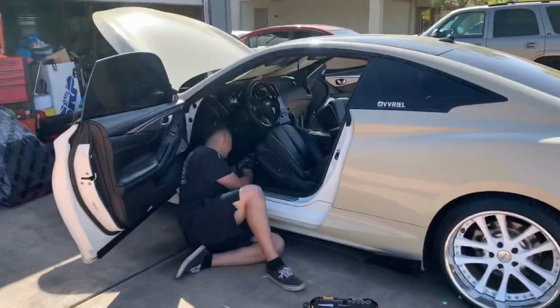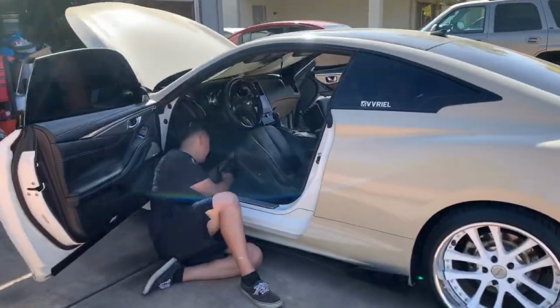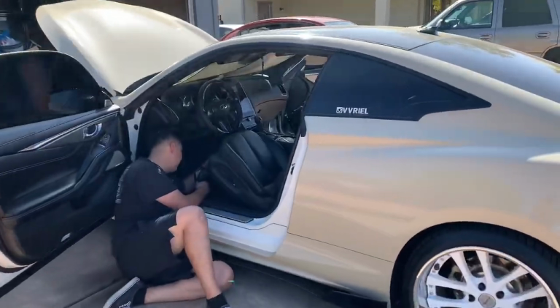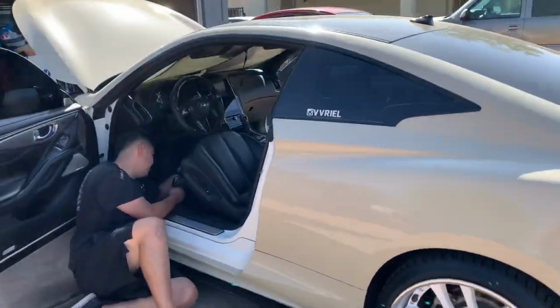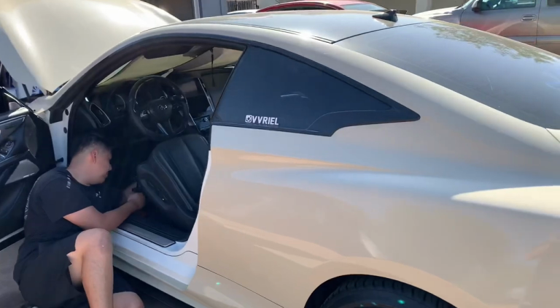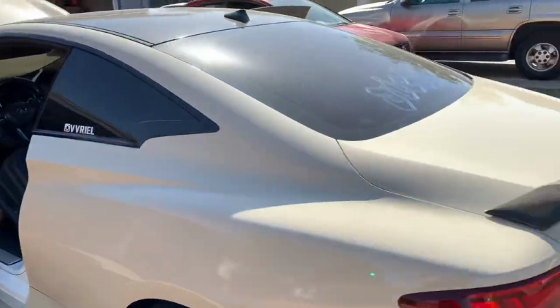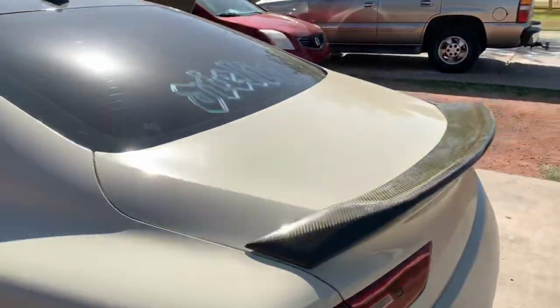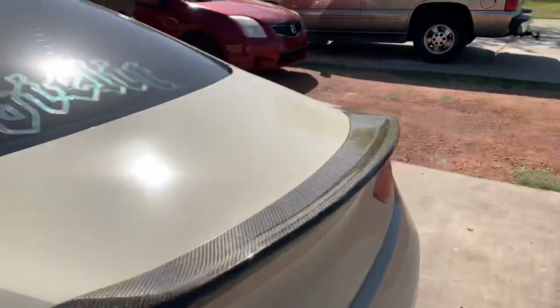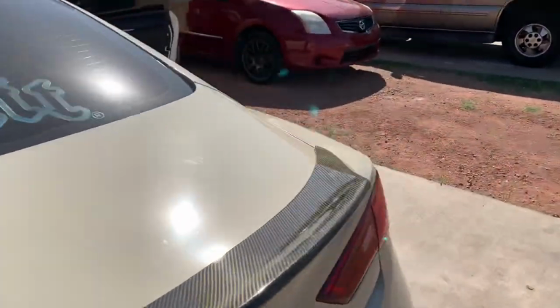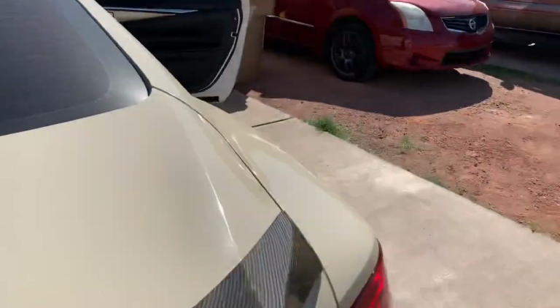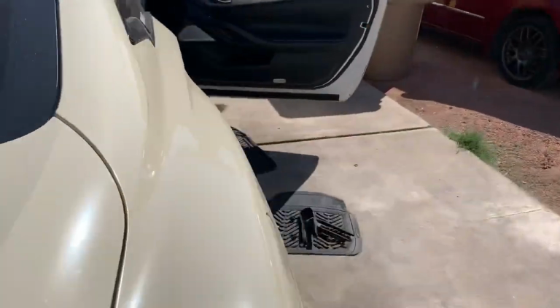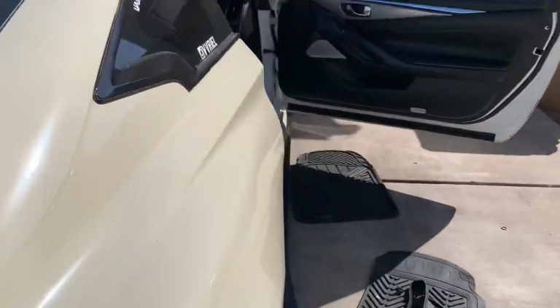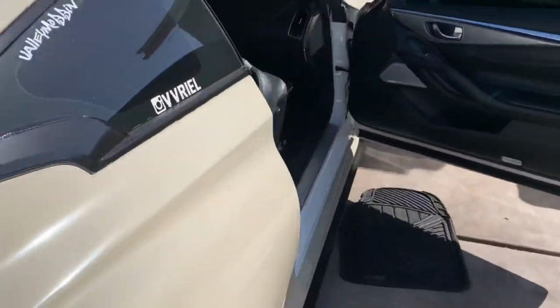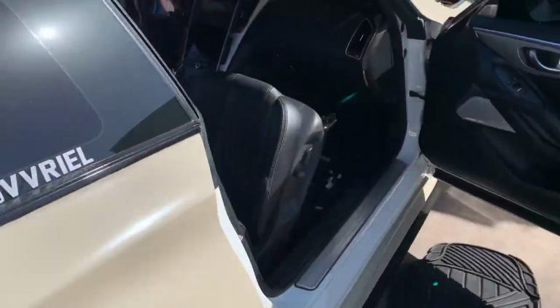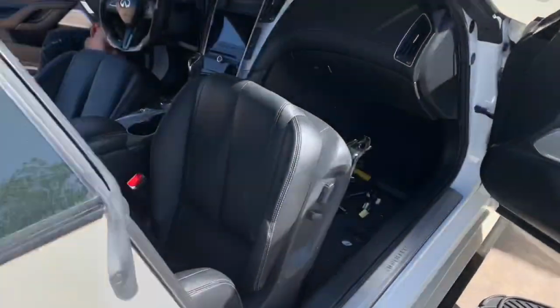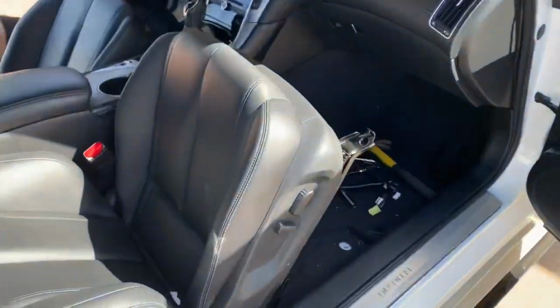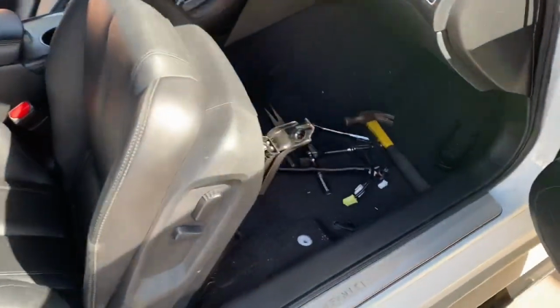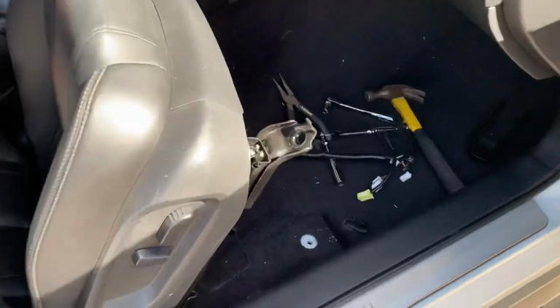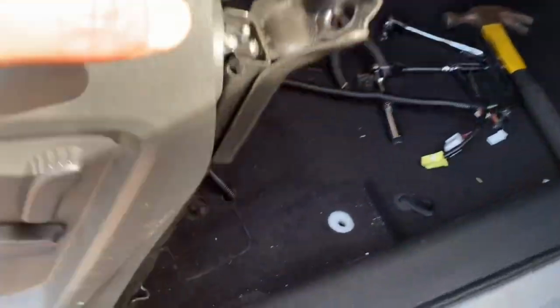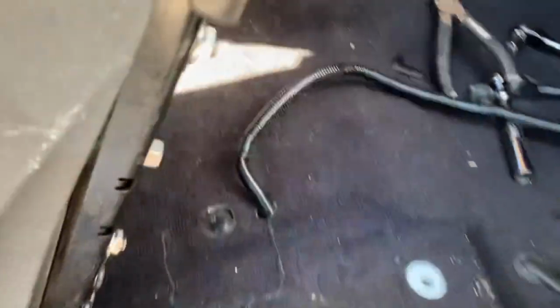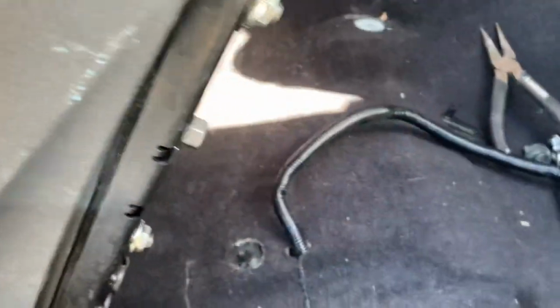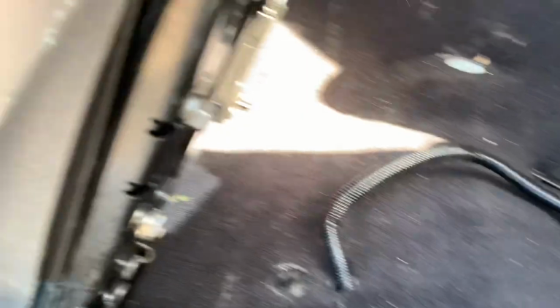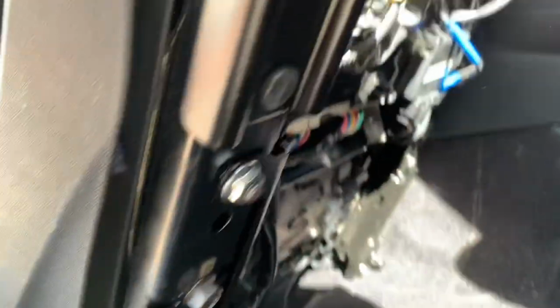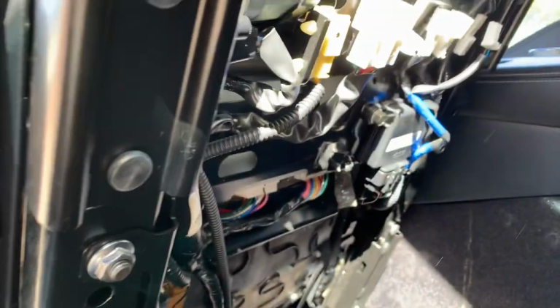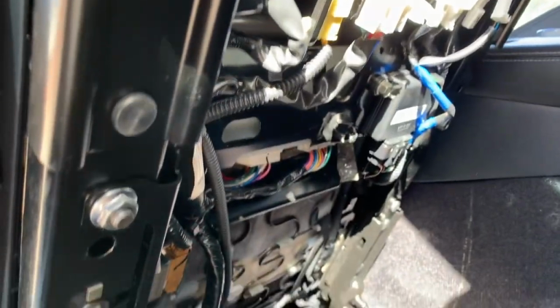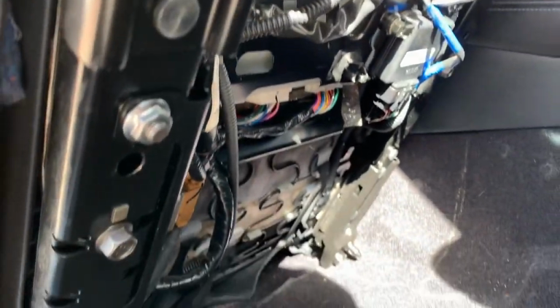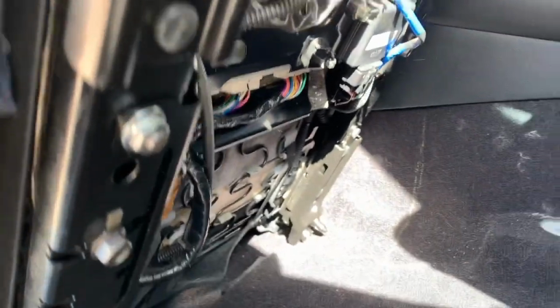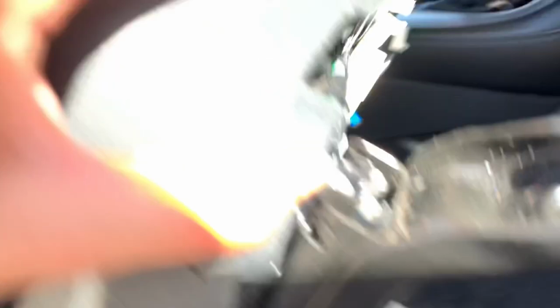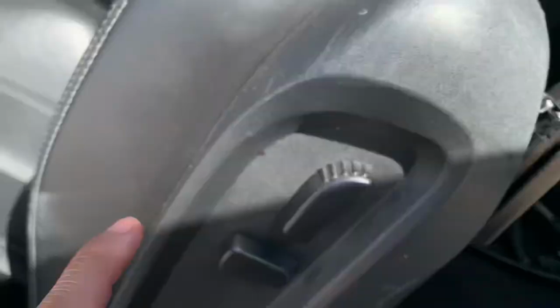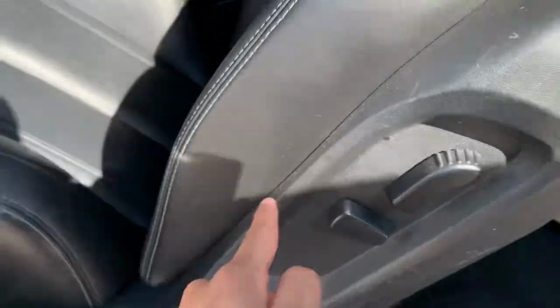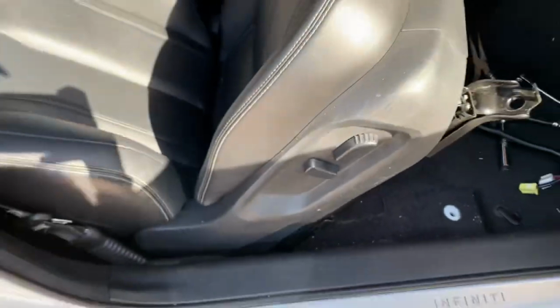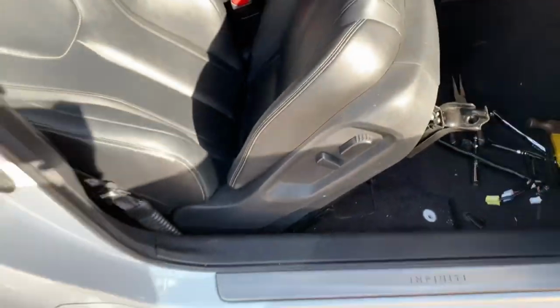So we just took off all the clips and everything — everything's ready to come off. That's everything, it's gonna be just naked. We're just gonna take the old seats out right now.